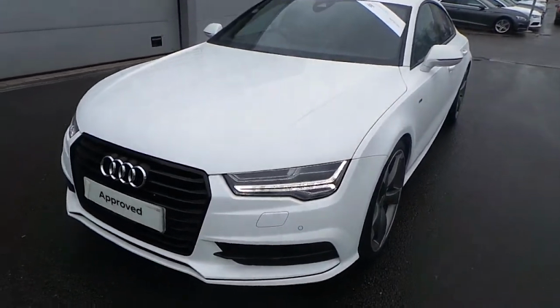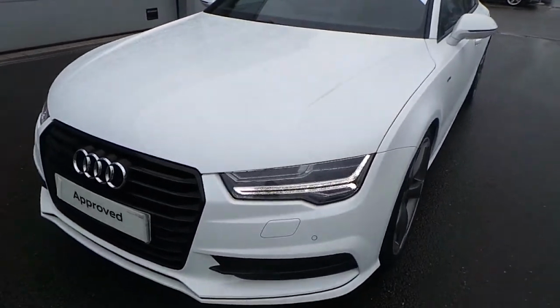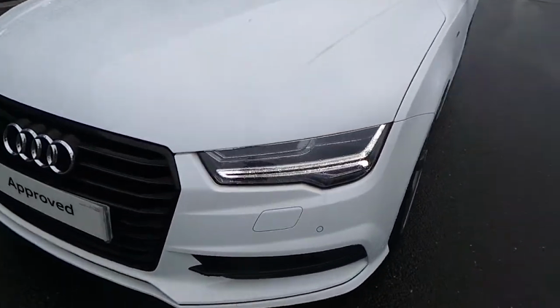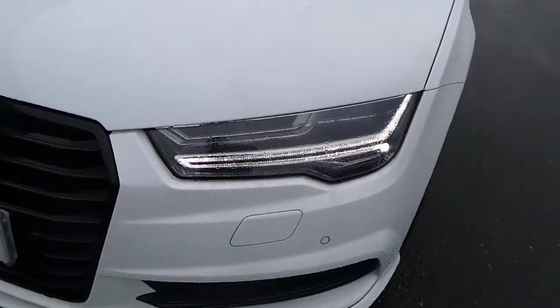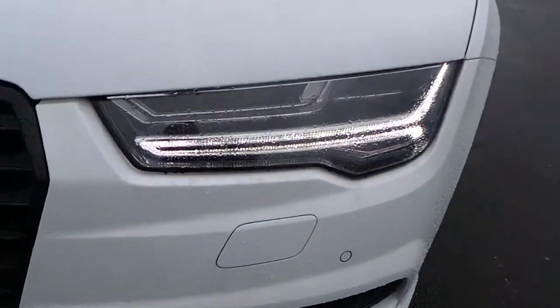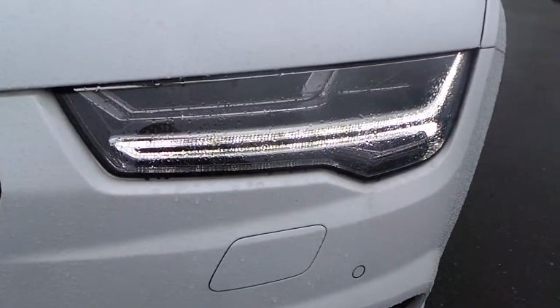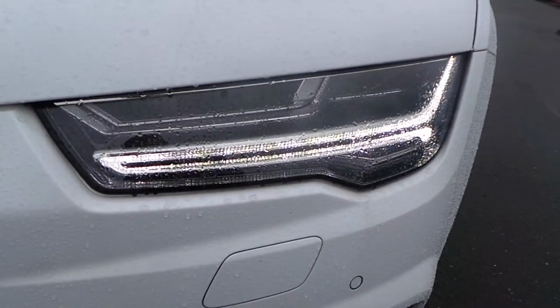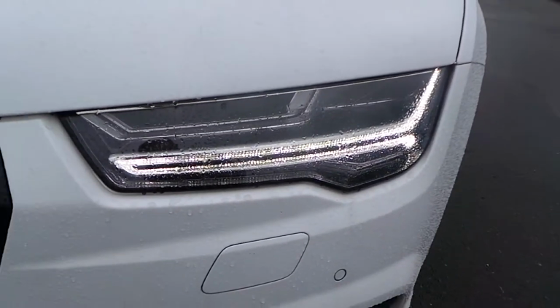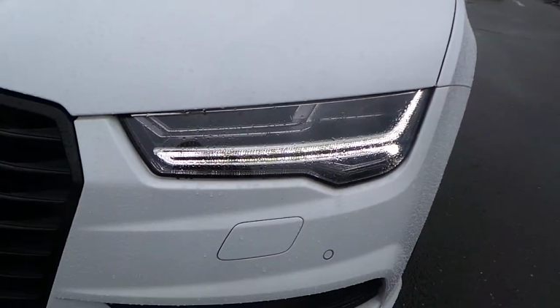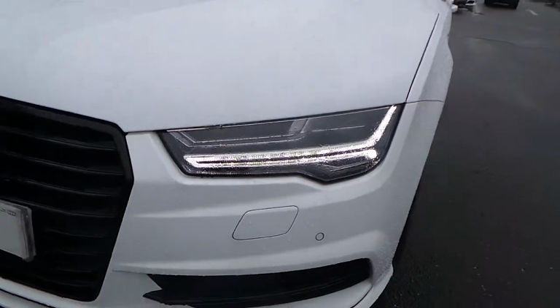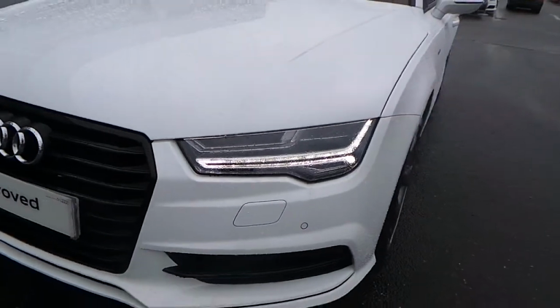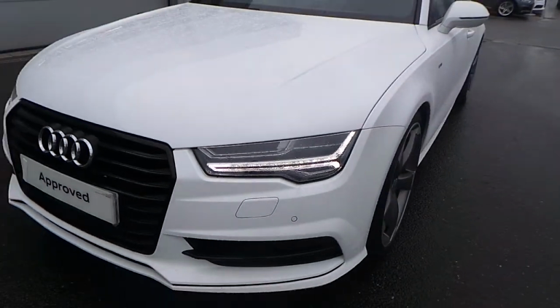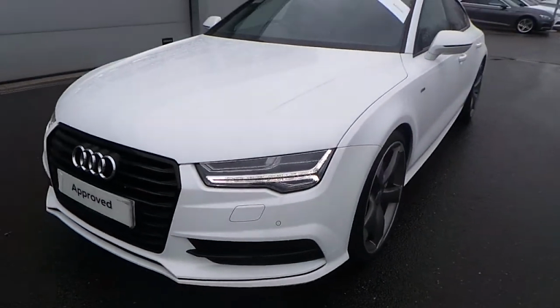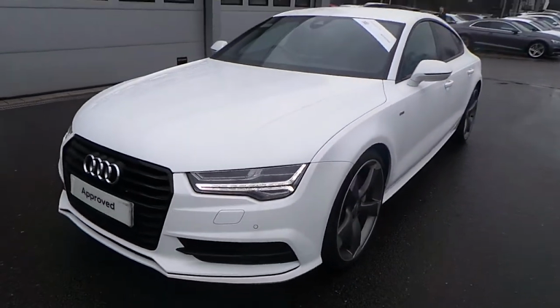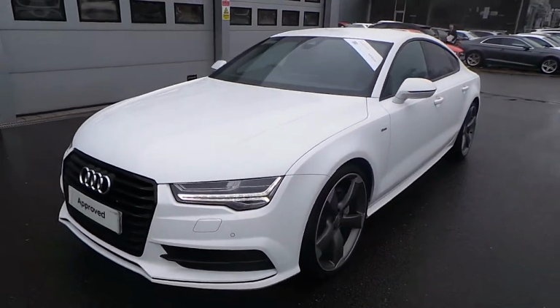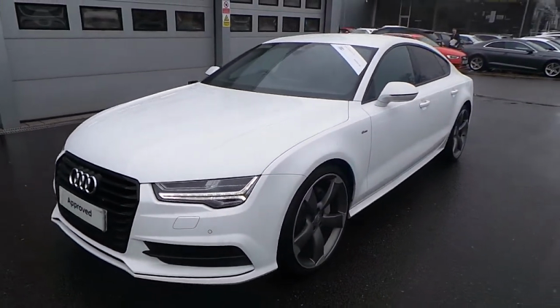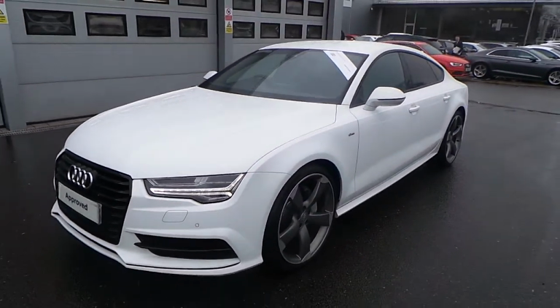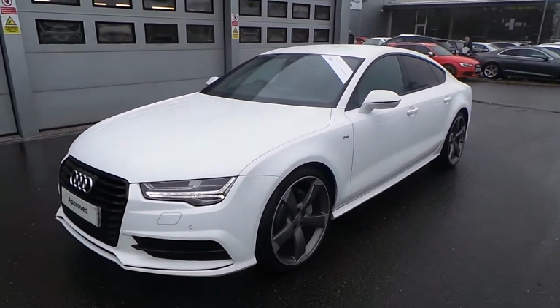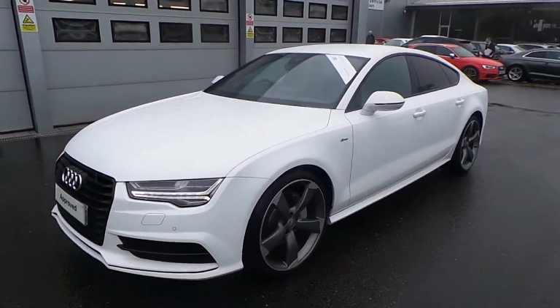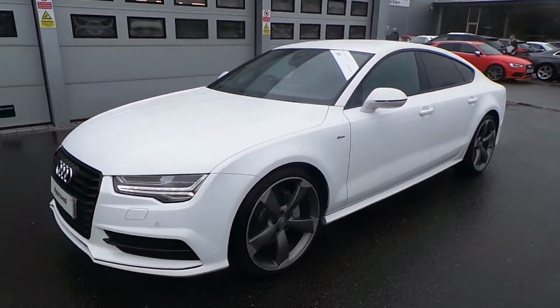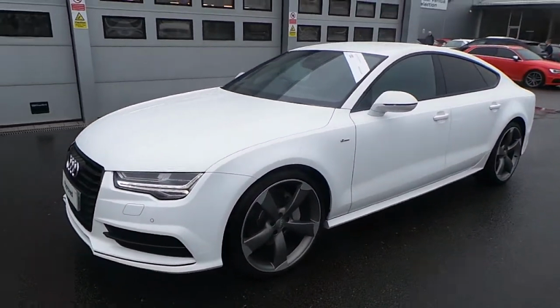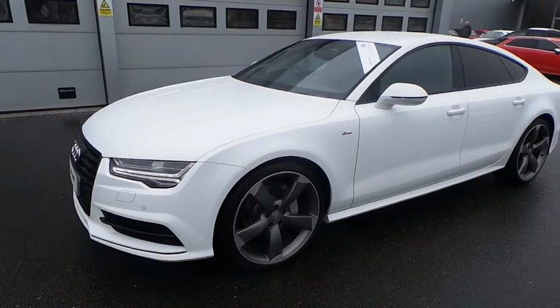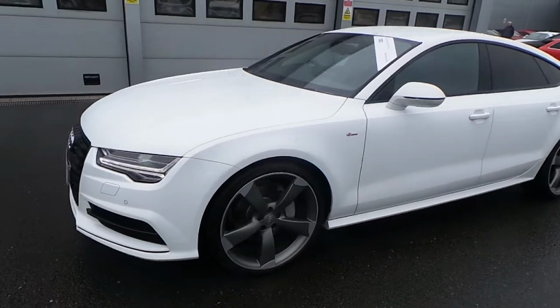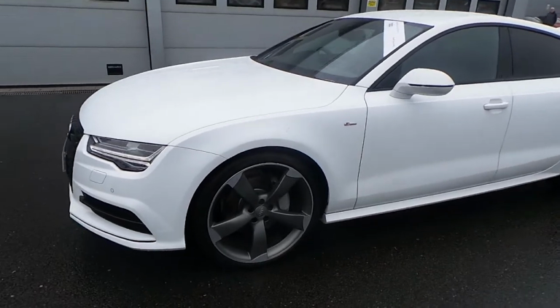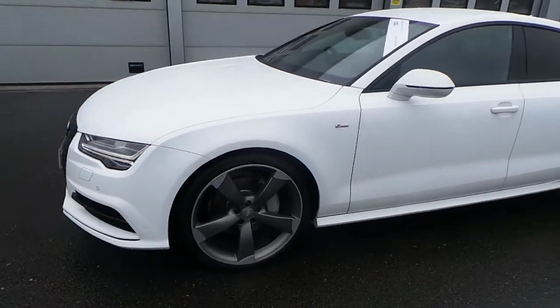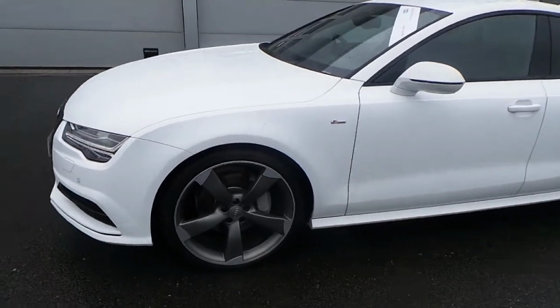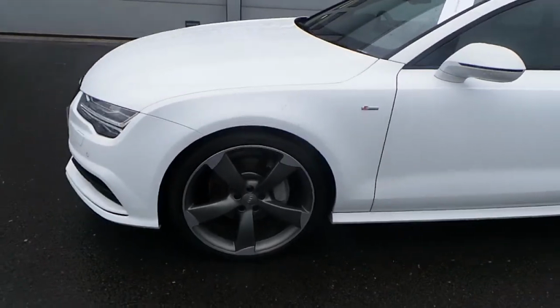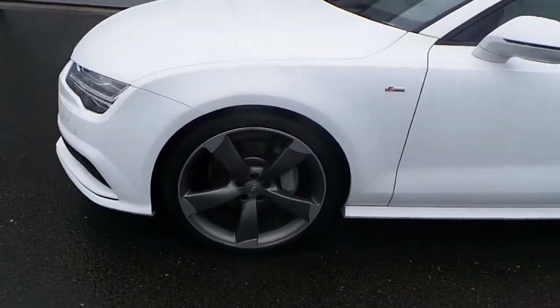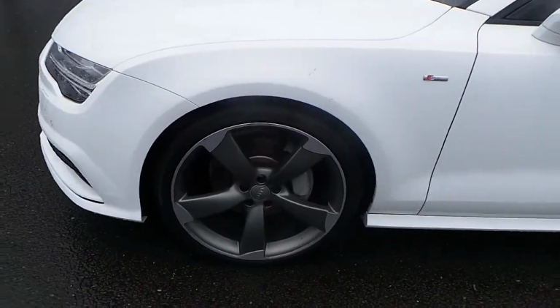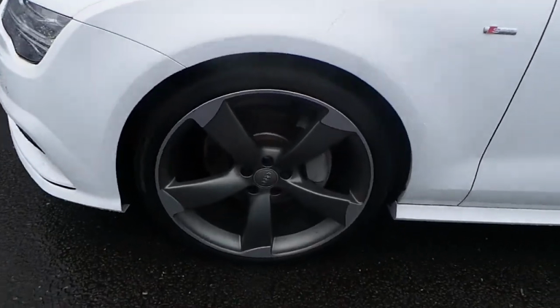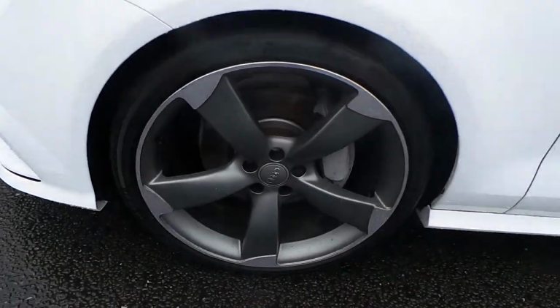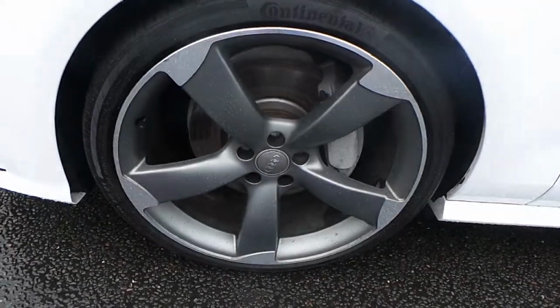The car has the matrix LED headlights with the dynamic sweep indicators at the front. Front headlight water jets with the front and rear parking sensors. Moving around to the side of the vehicle, we have the 21-inch 5-arm rotary alloy wheels.